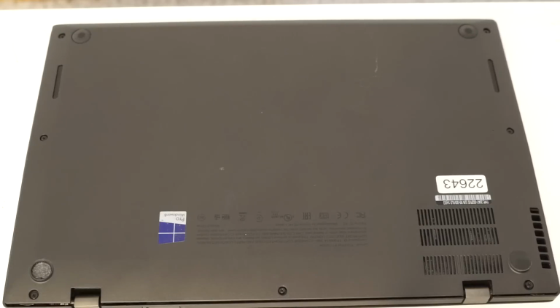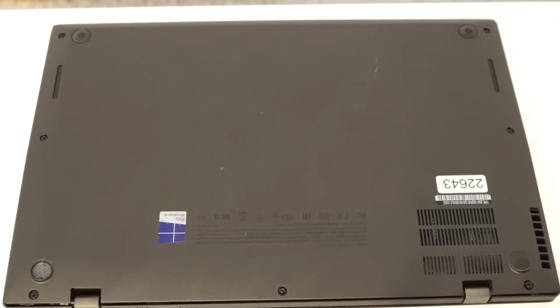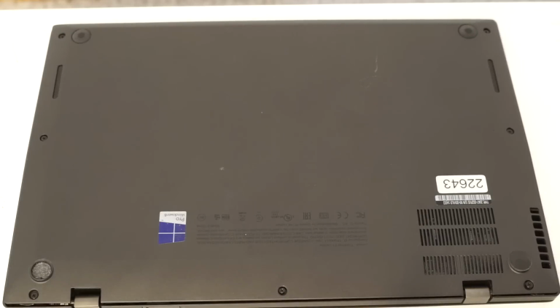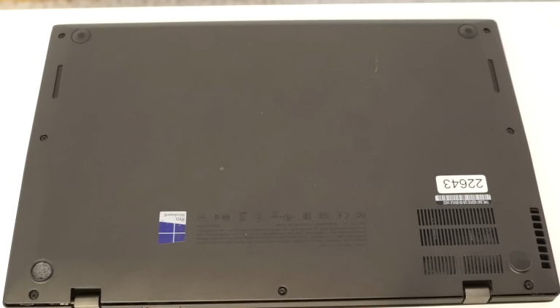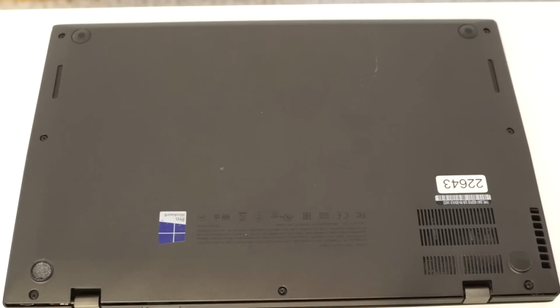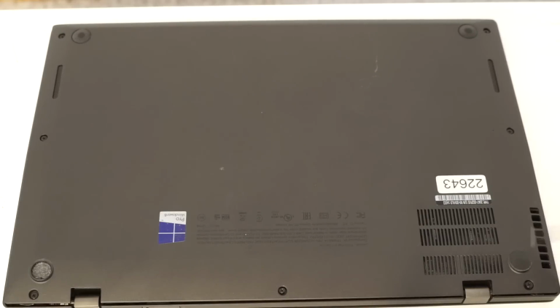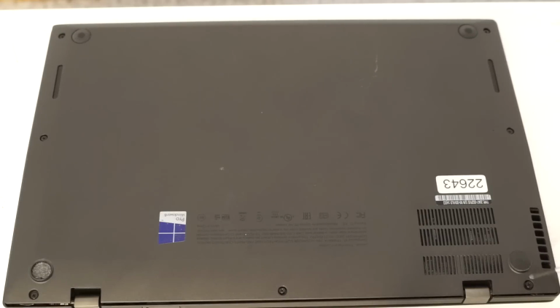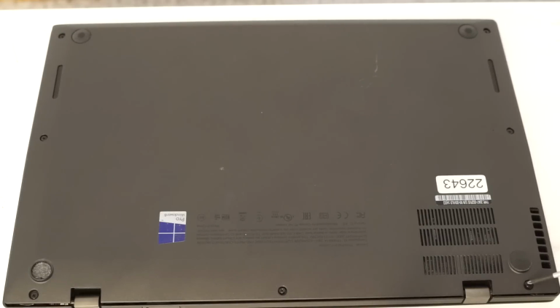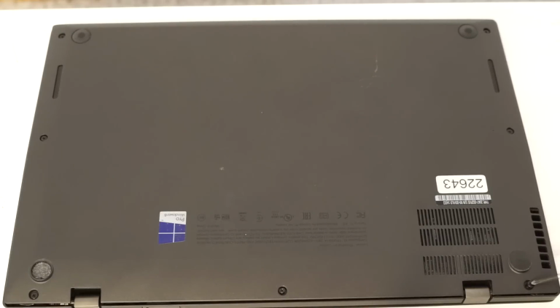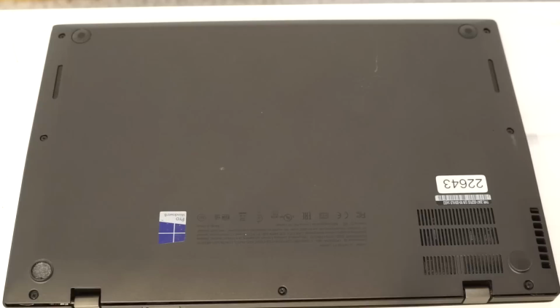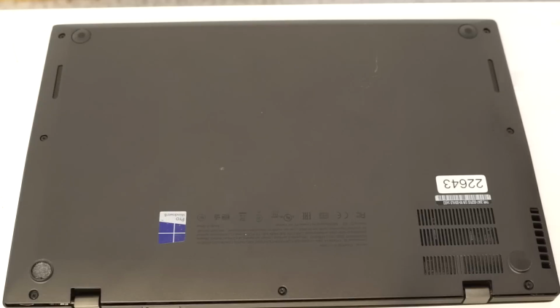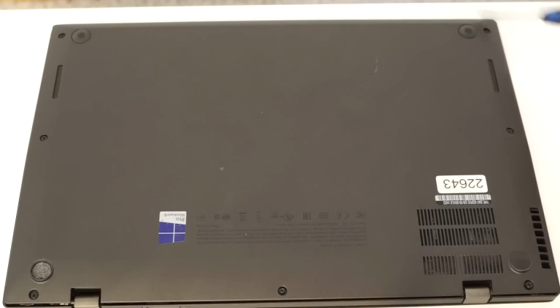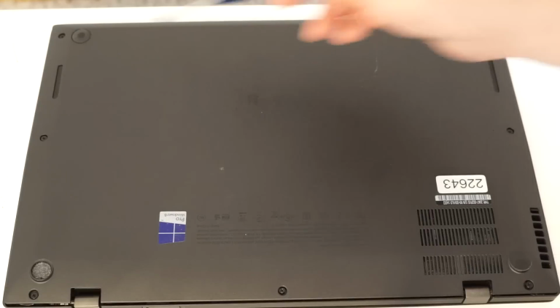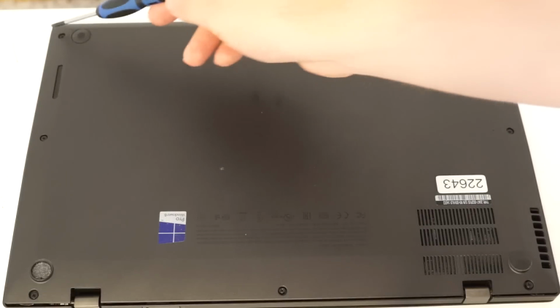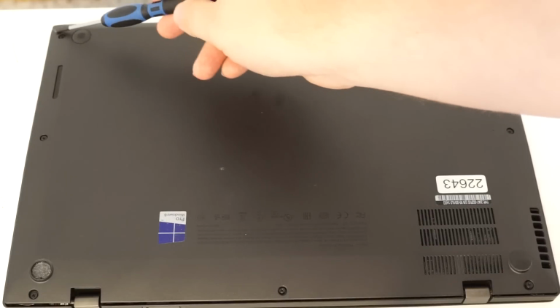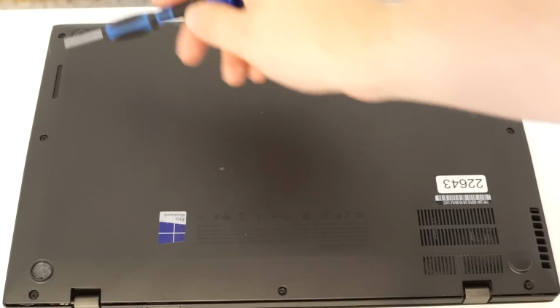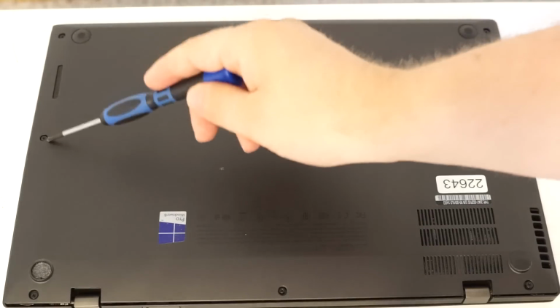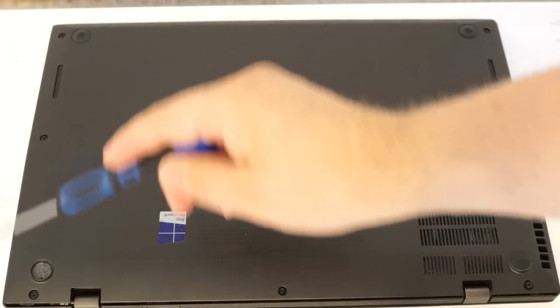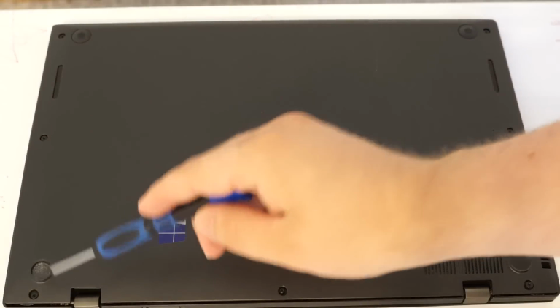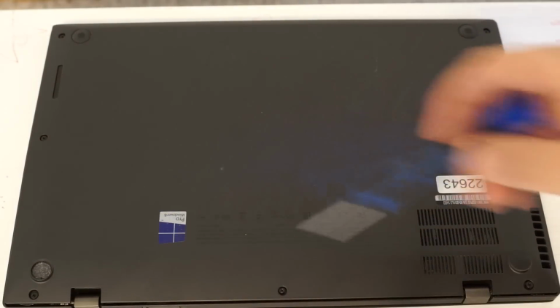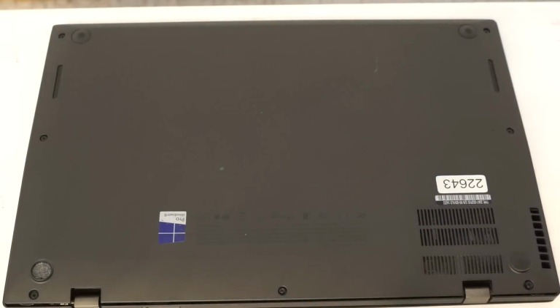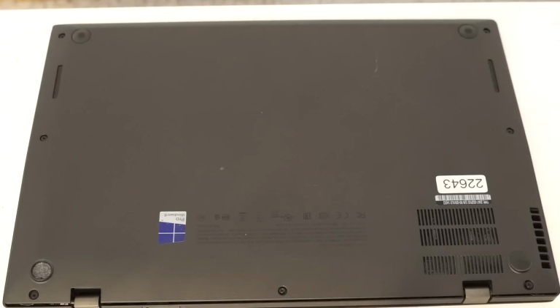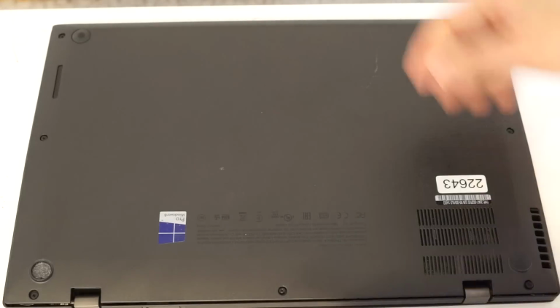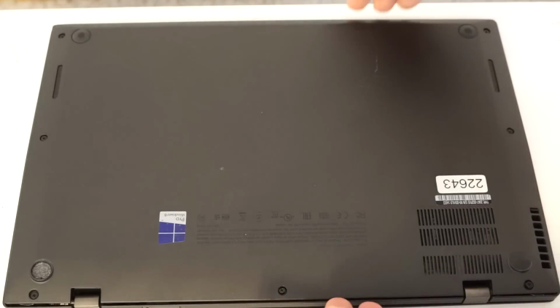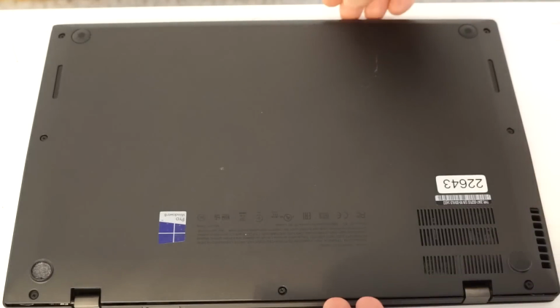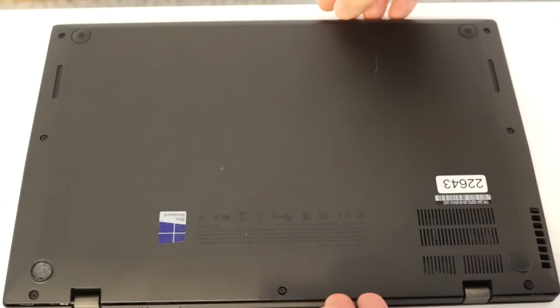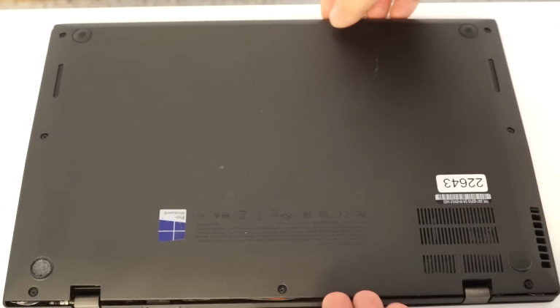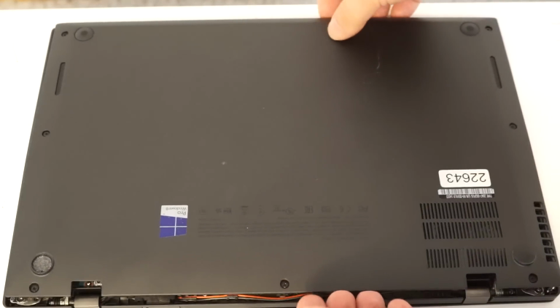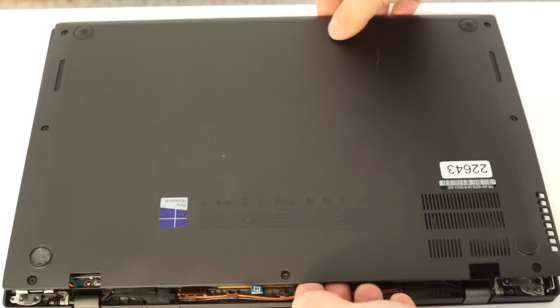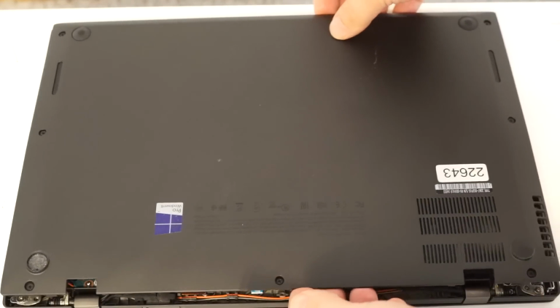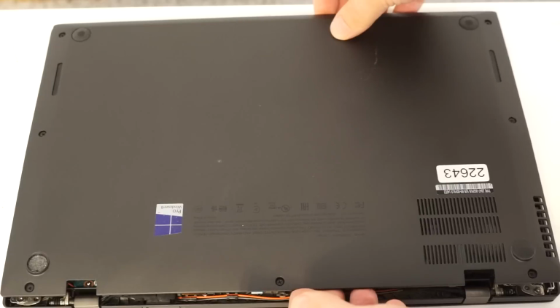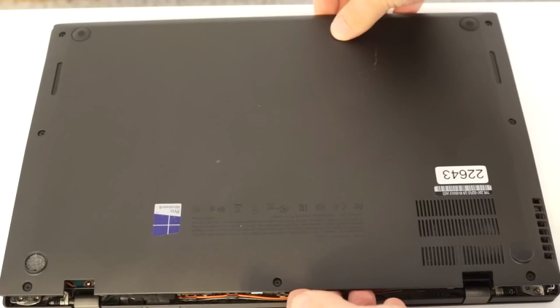I've already loosened the screws. On the bottom there's one, two, three, four, five, and six. Once you remove those screws, this bottom panel will pop off.